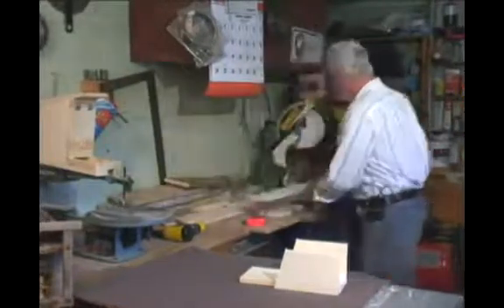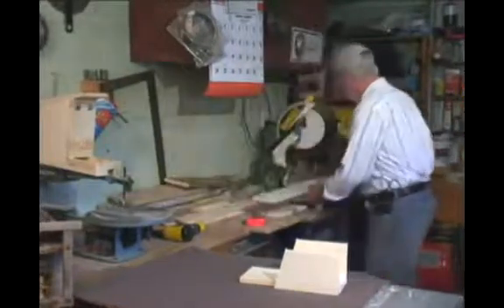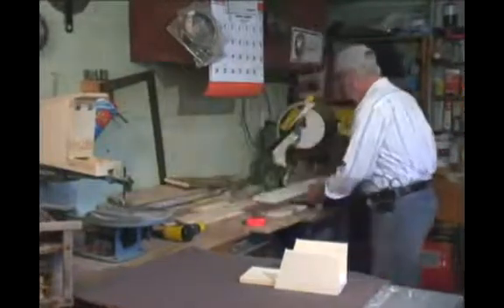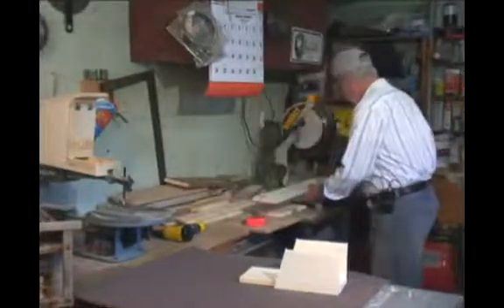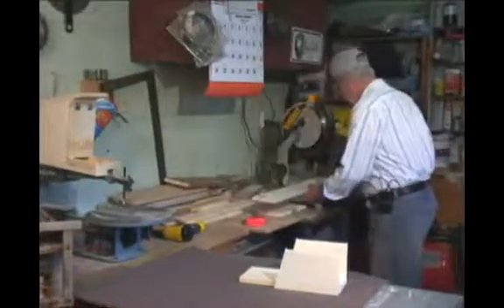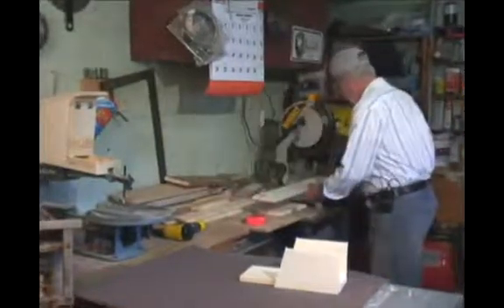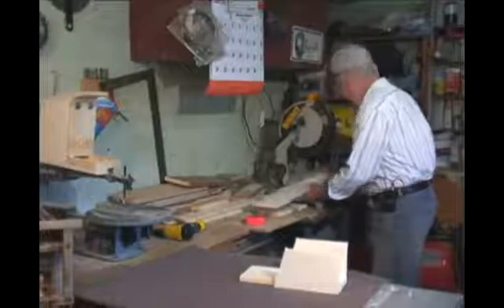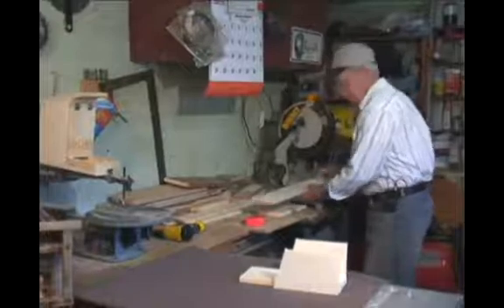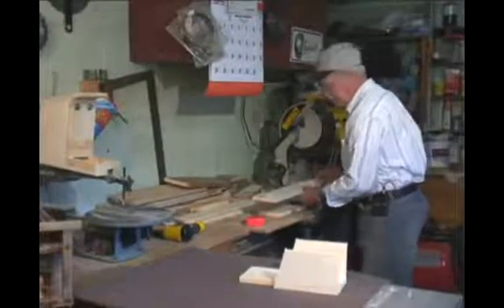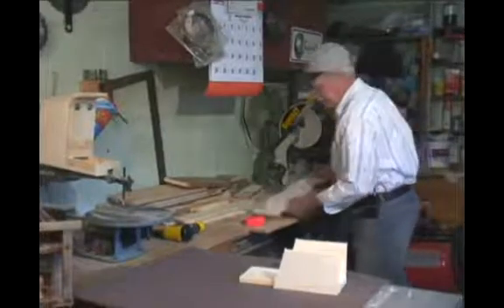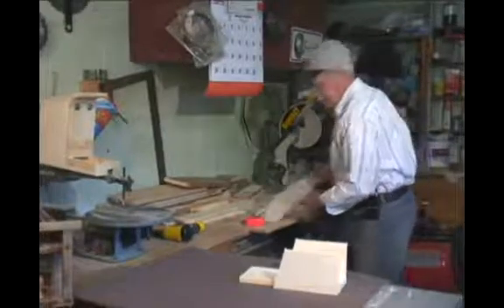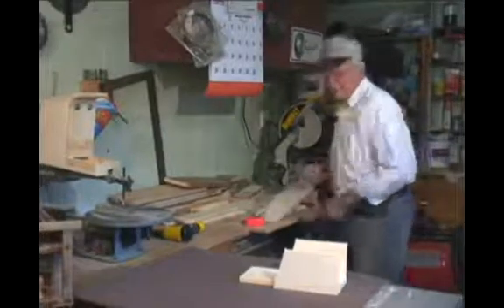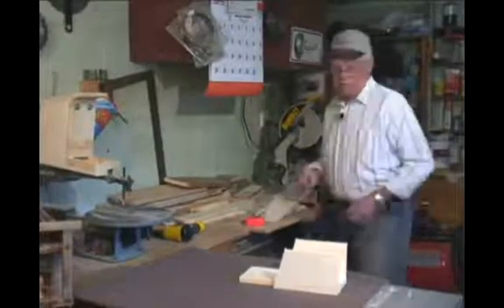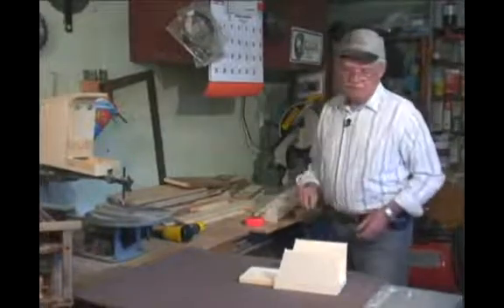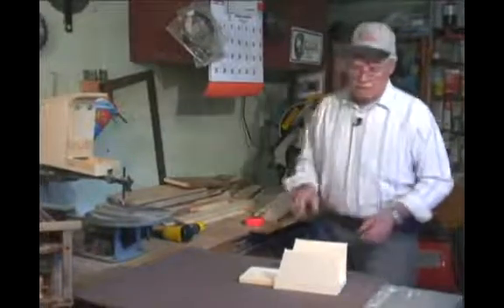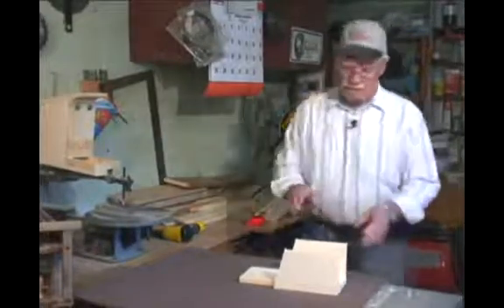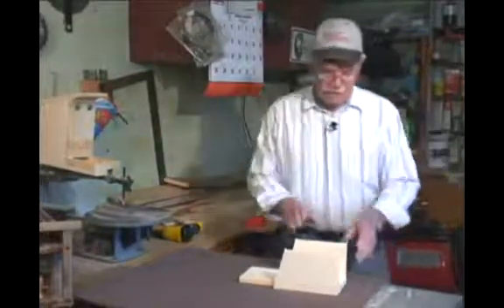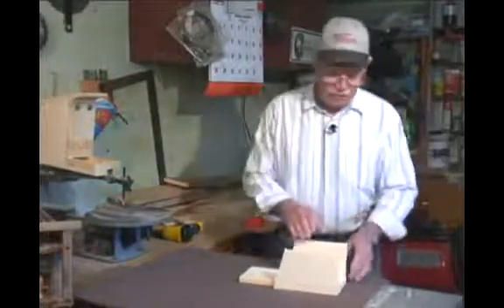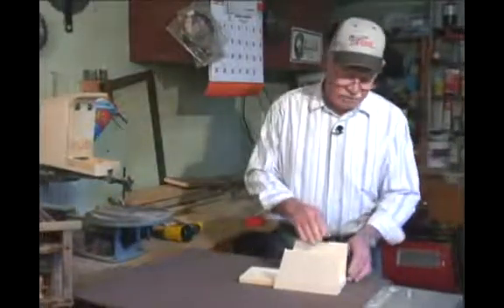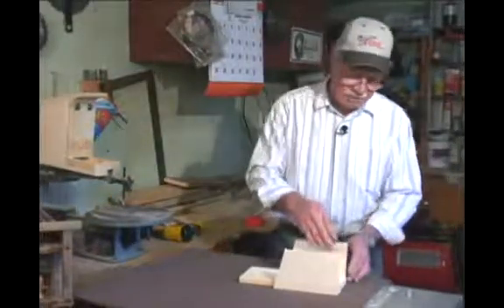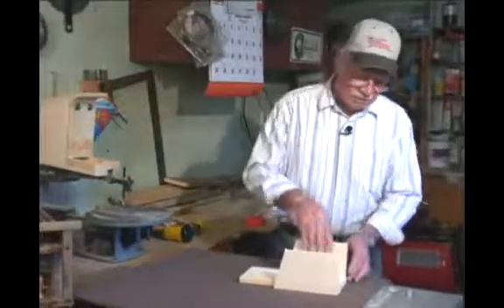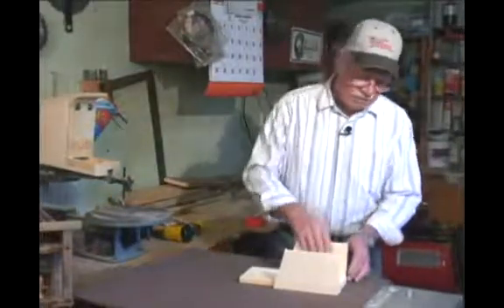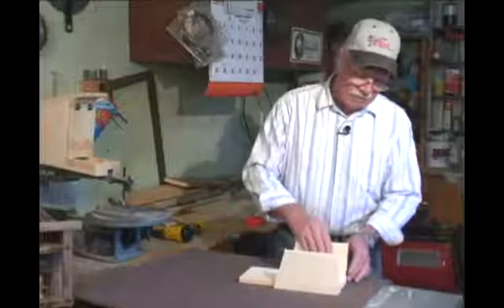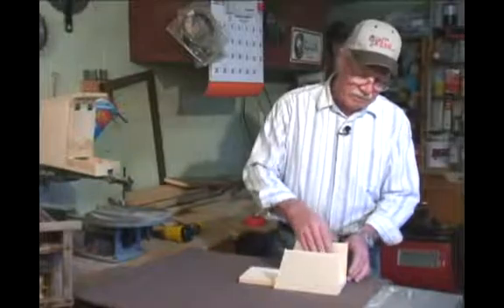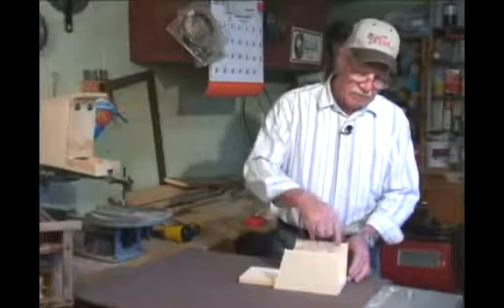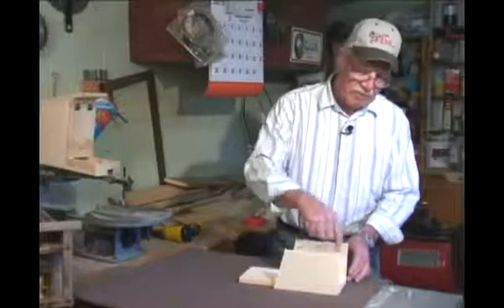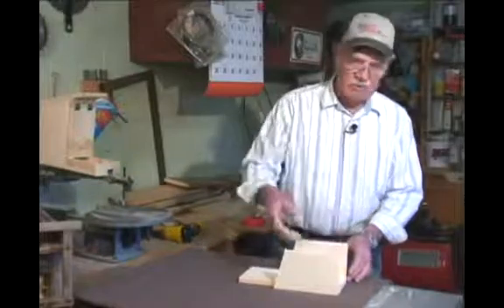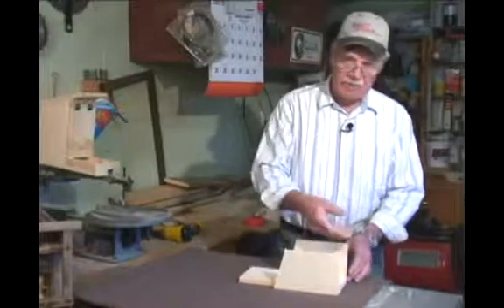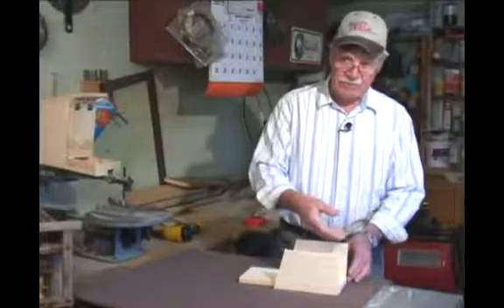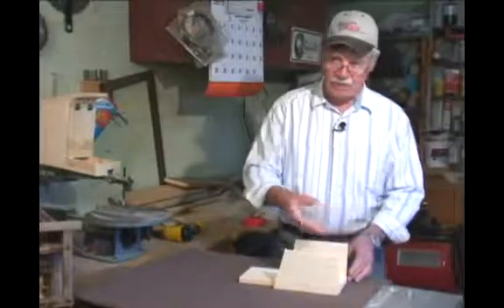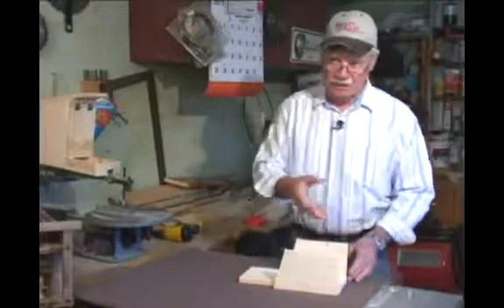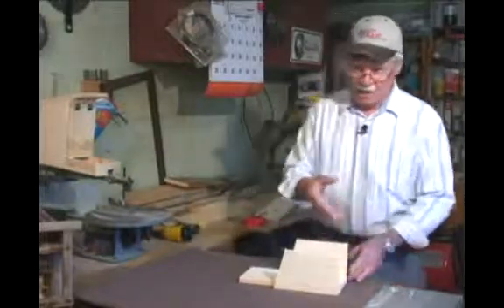When you cut that six-inch piece, cut it a little bit shorter so the feed will drop down through there onto the bottom.